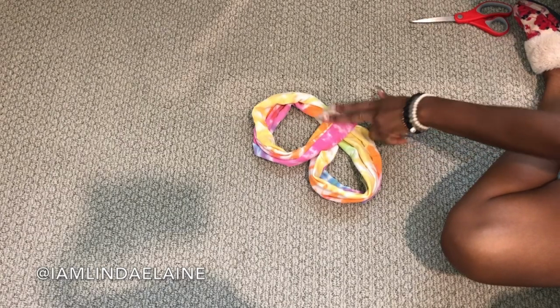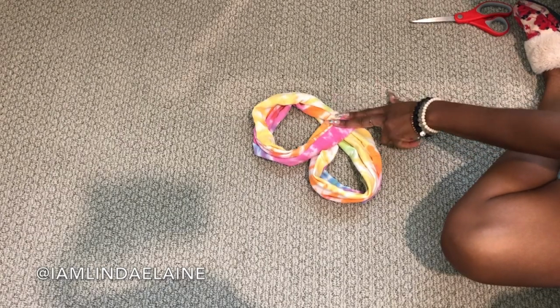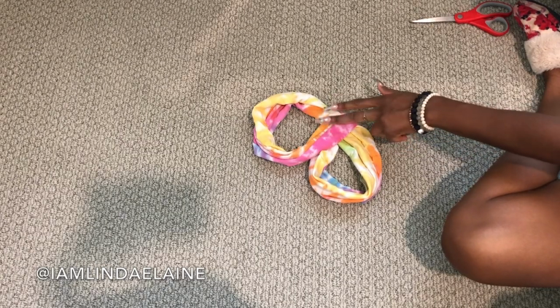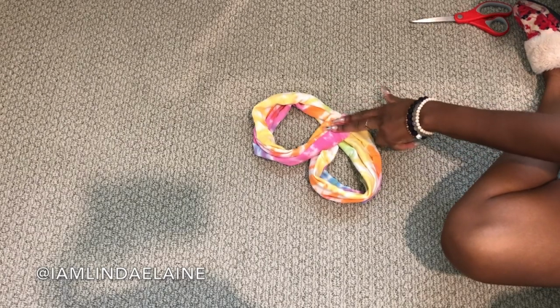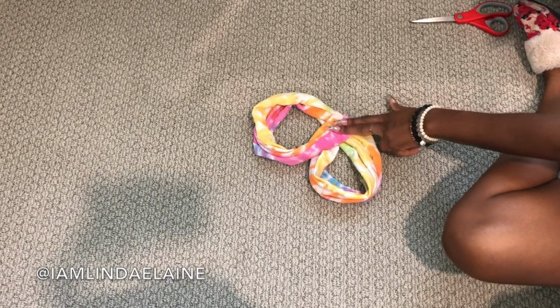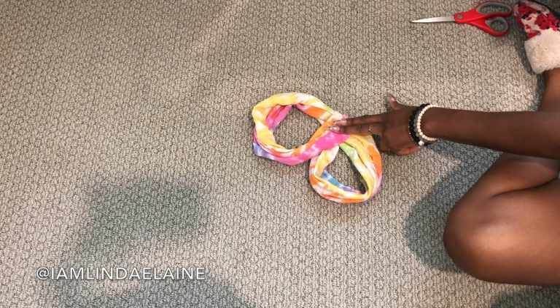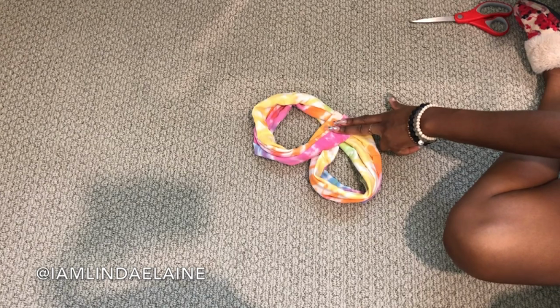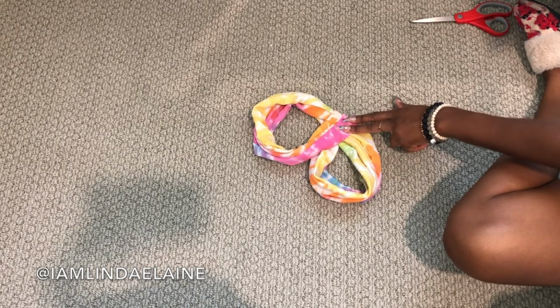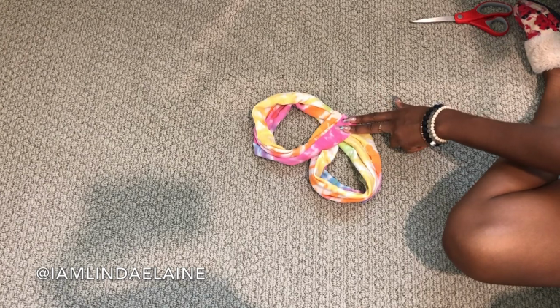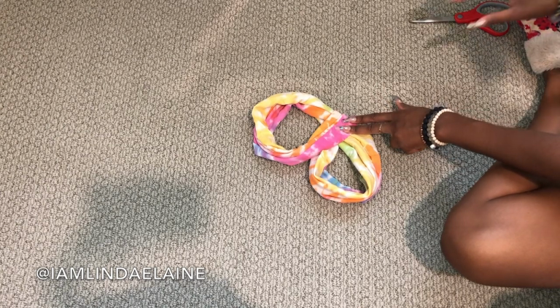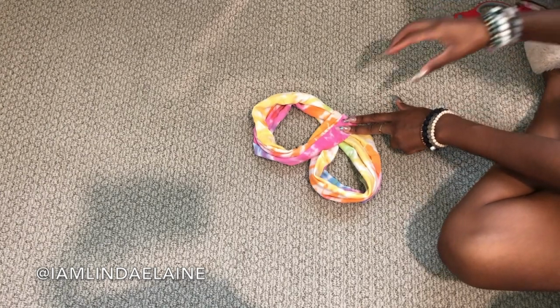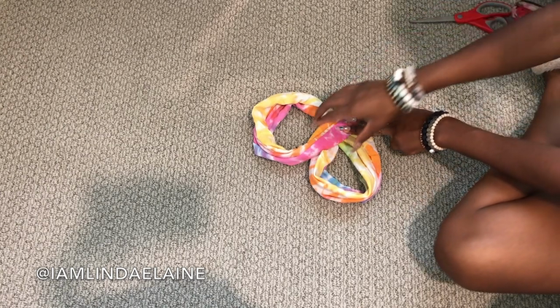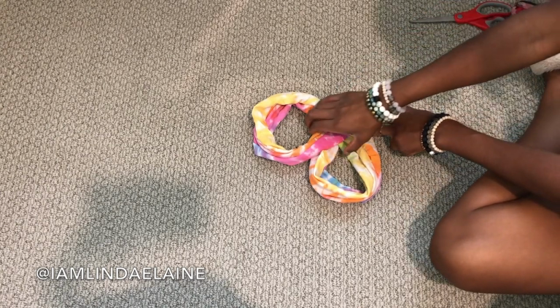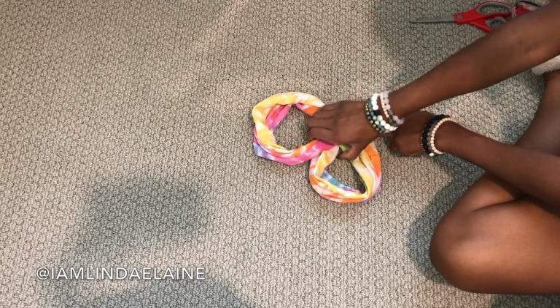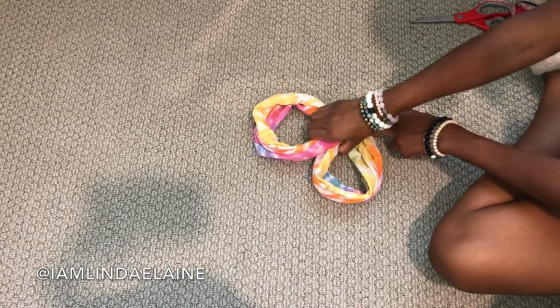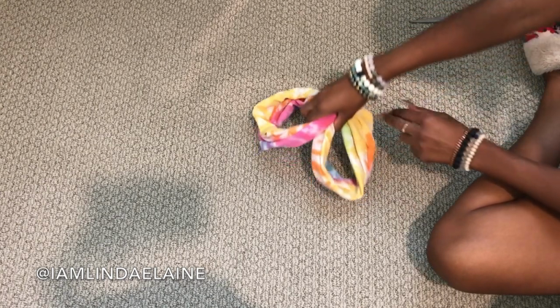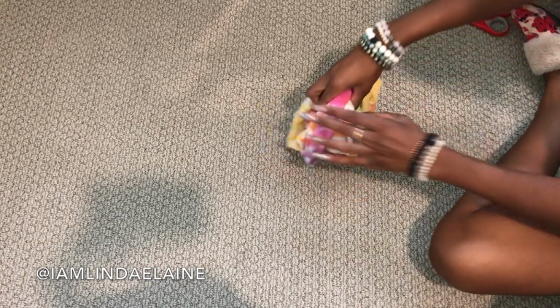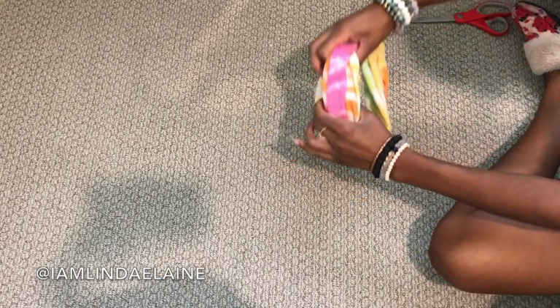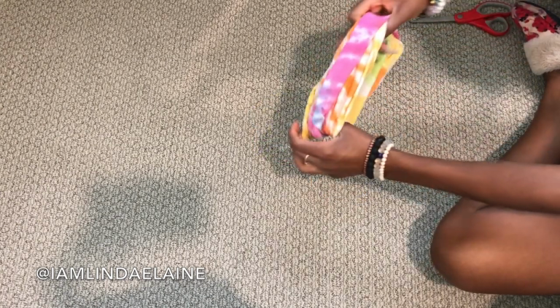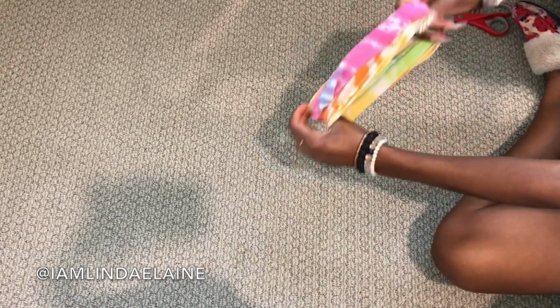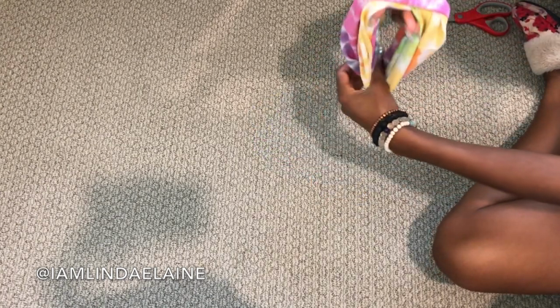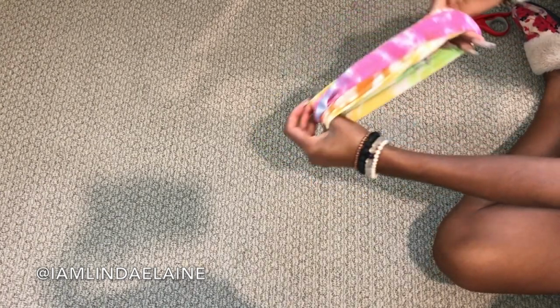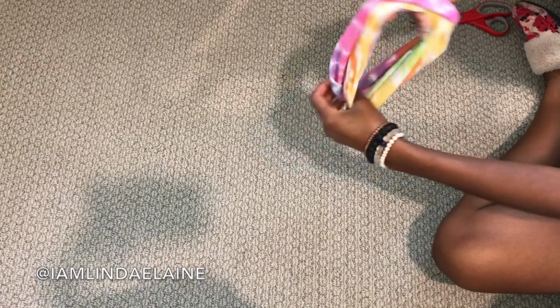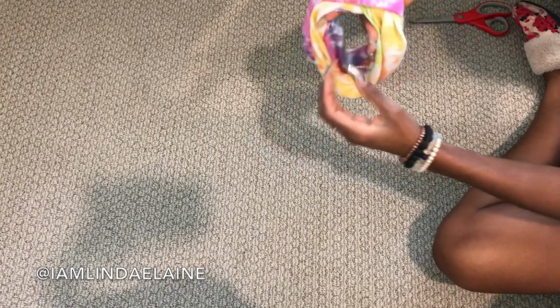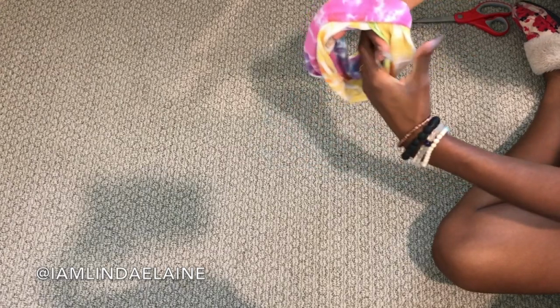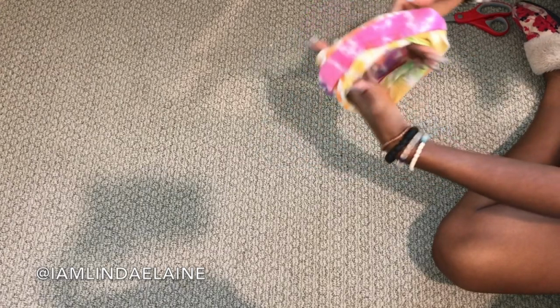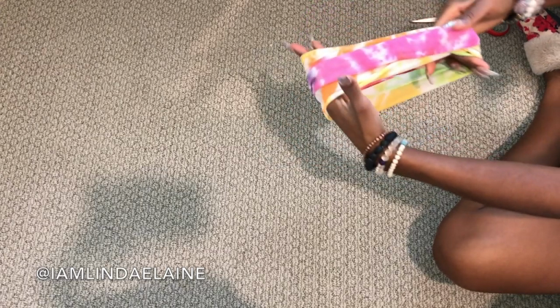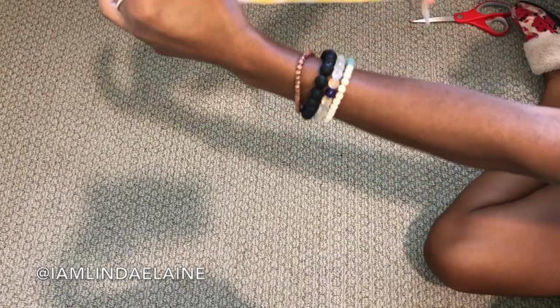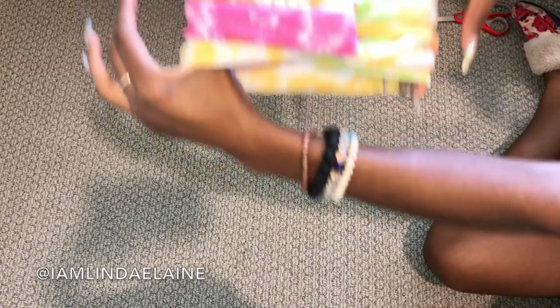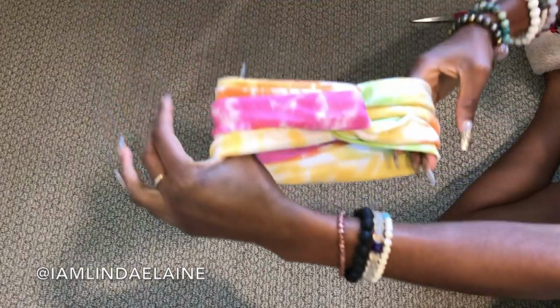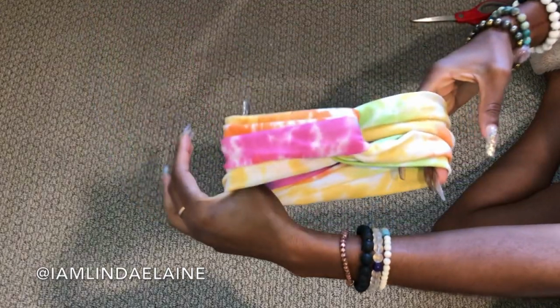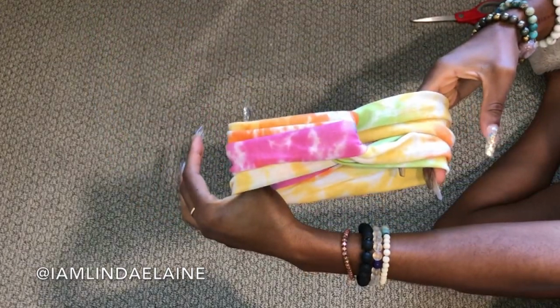So pretty much this middle part — hold that there and then grab in the middle like so. And that is your headband. As simple as that.